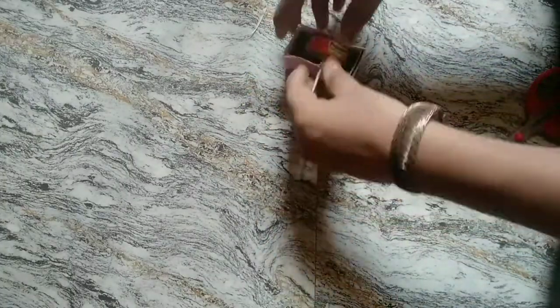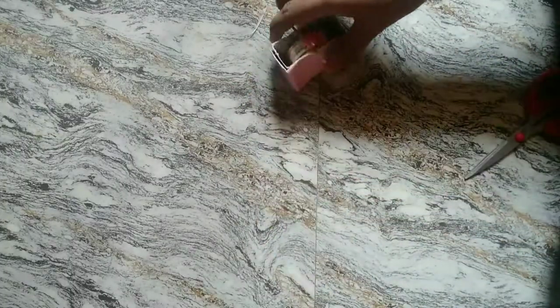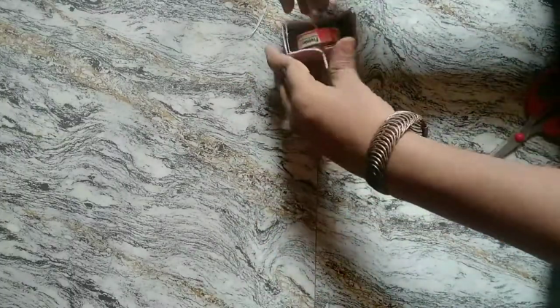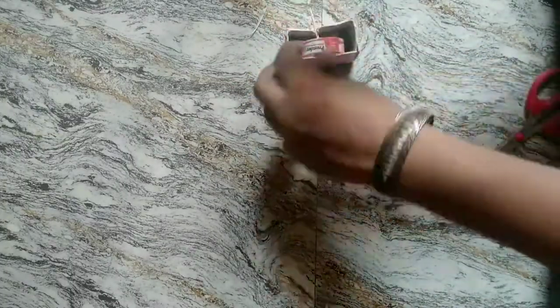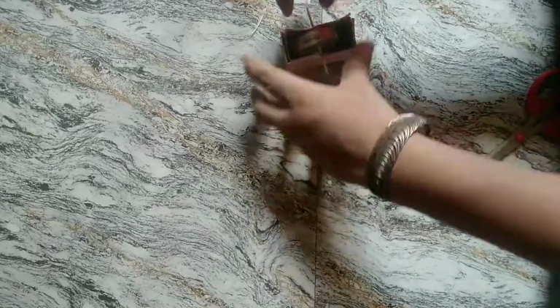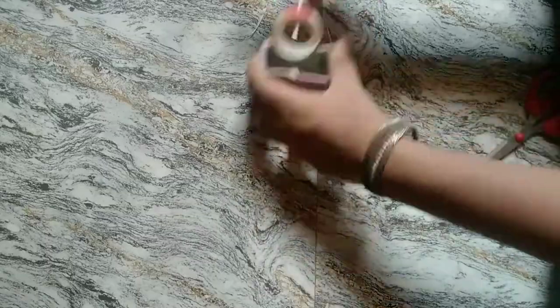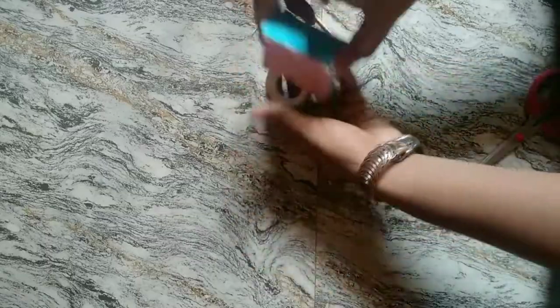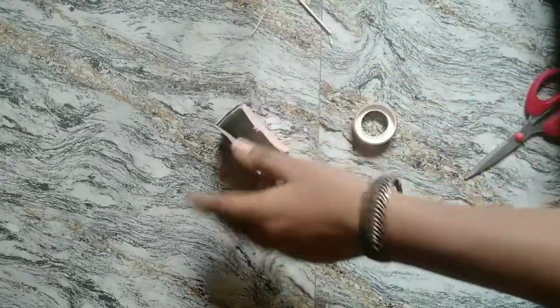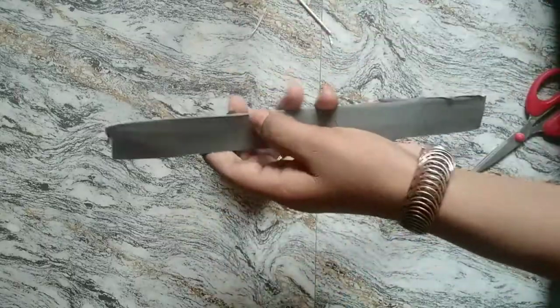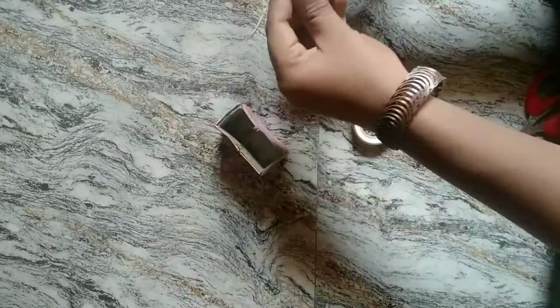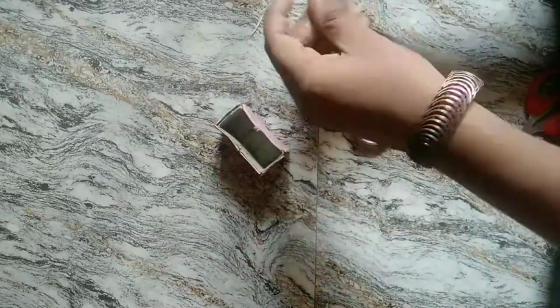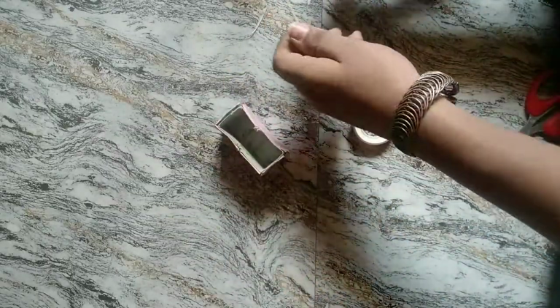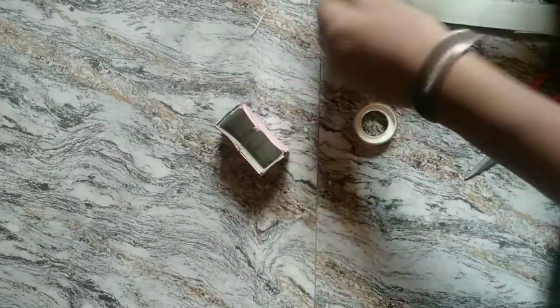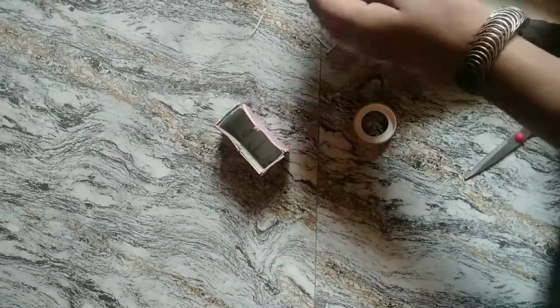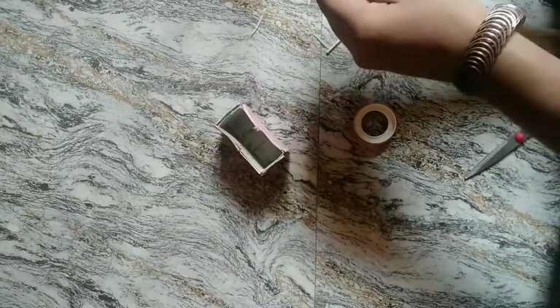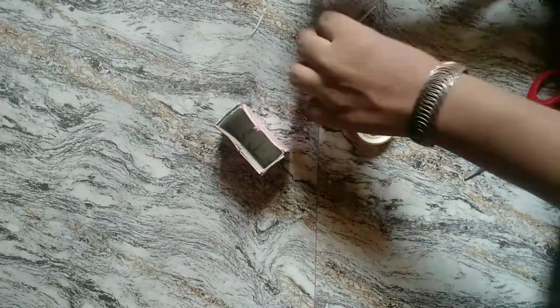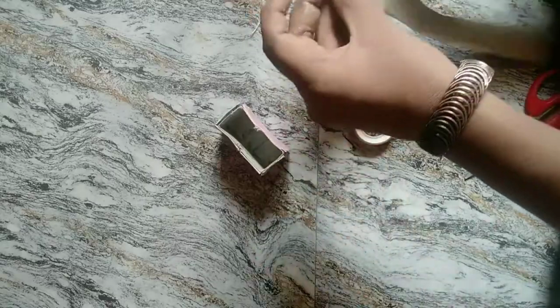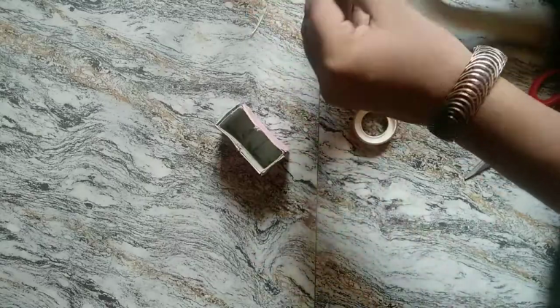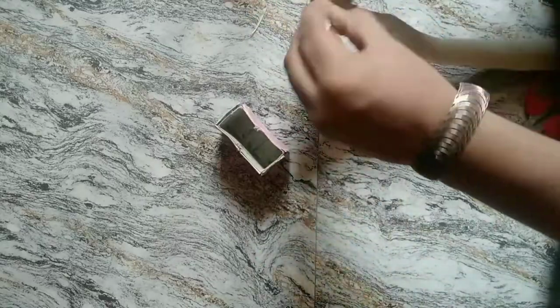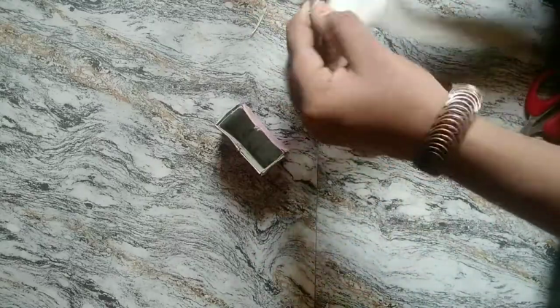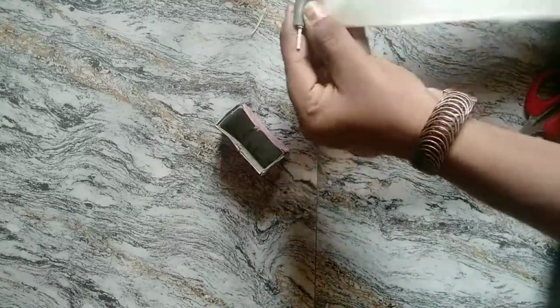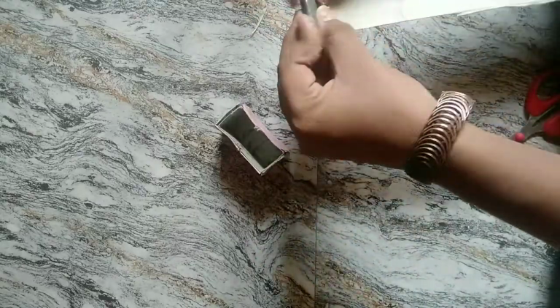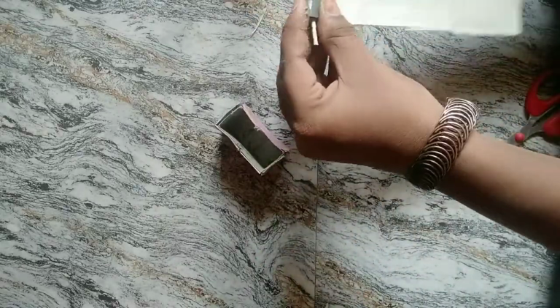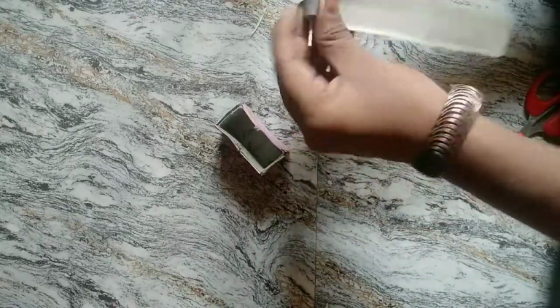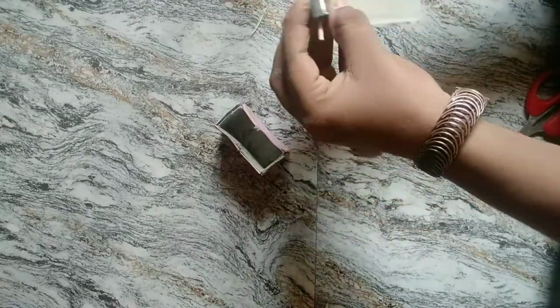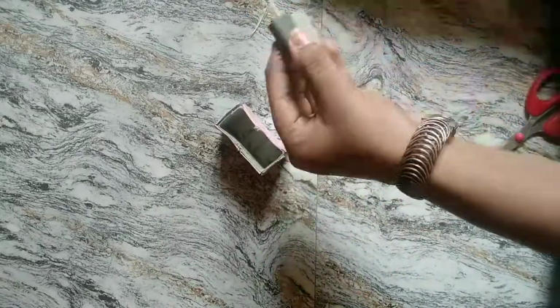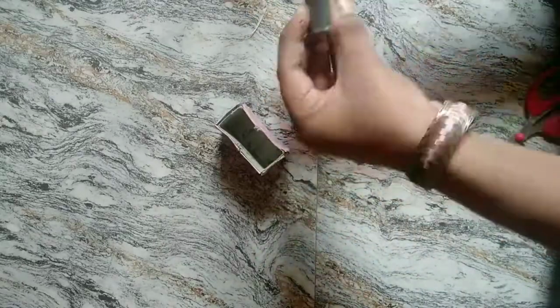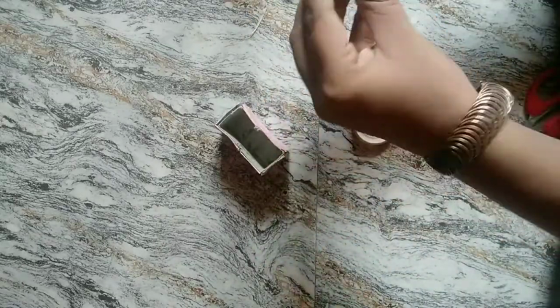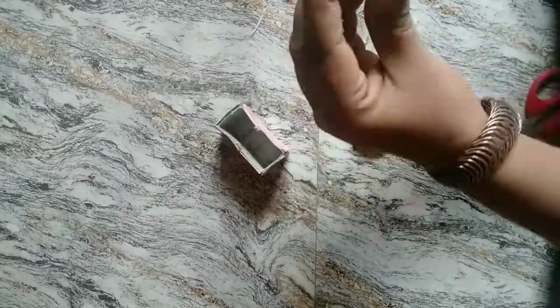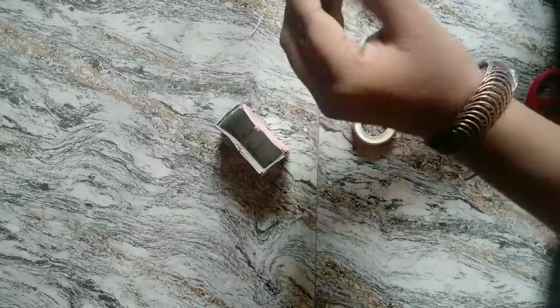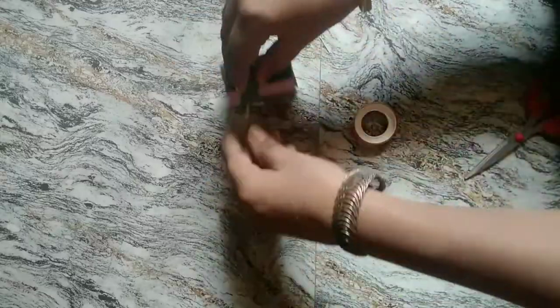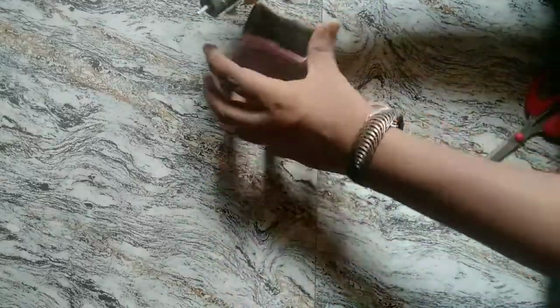We have to use the top. The tape is correct. We are going to make sure the same thing. We can cut the sheet with the paper.